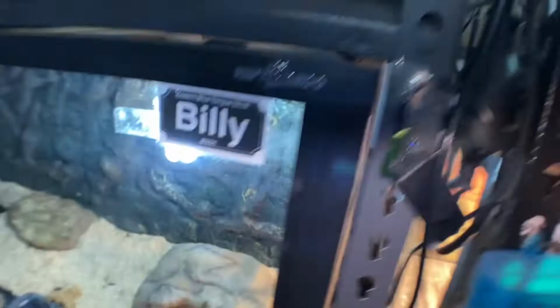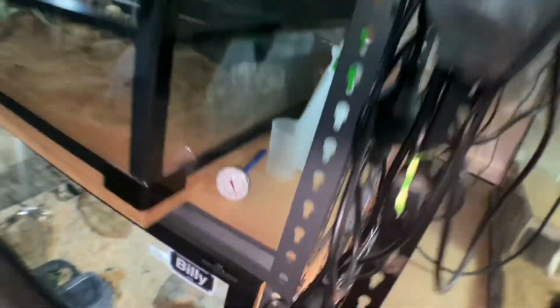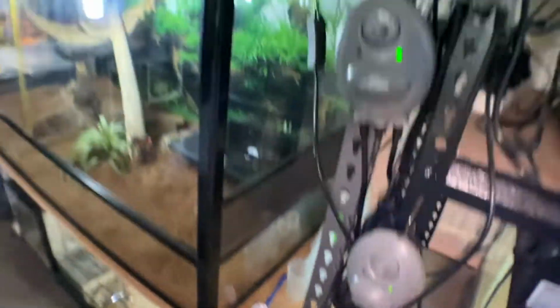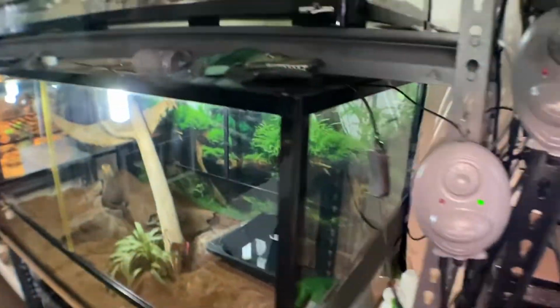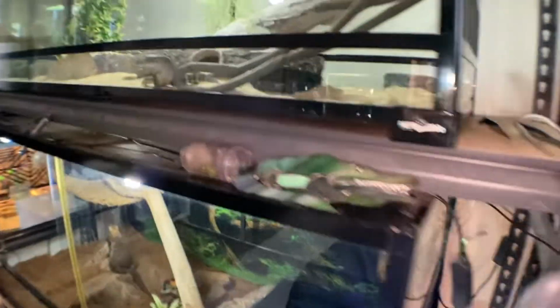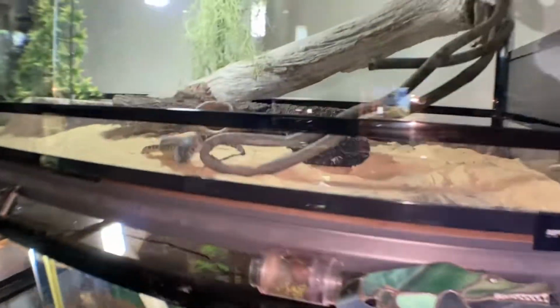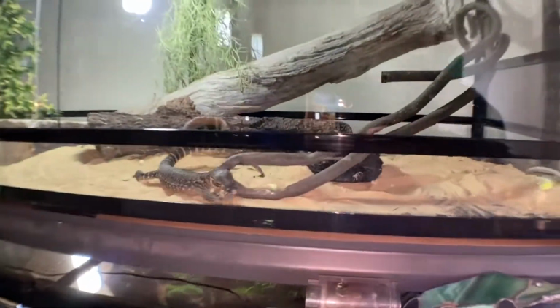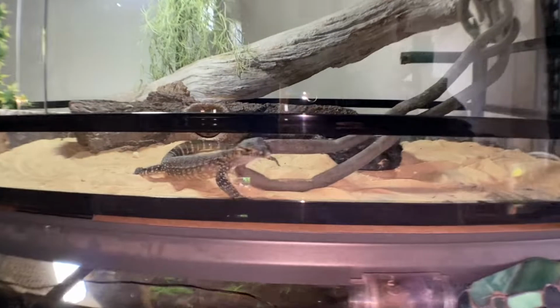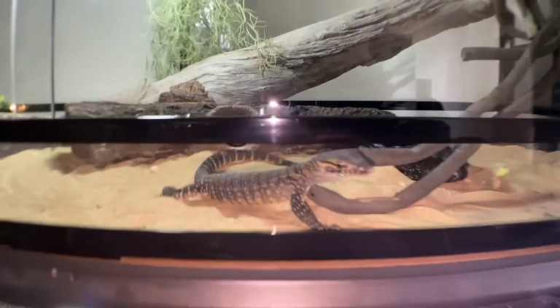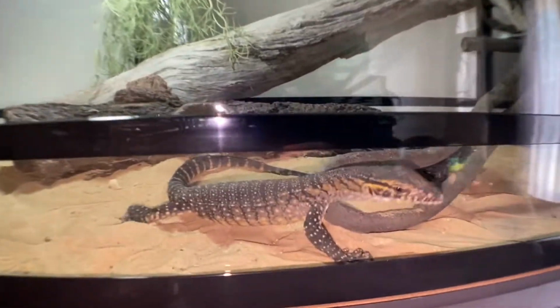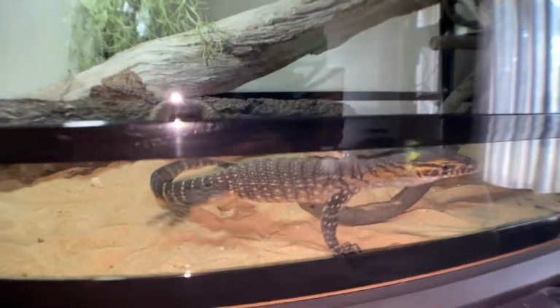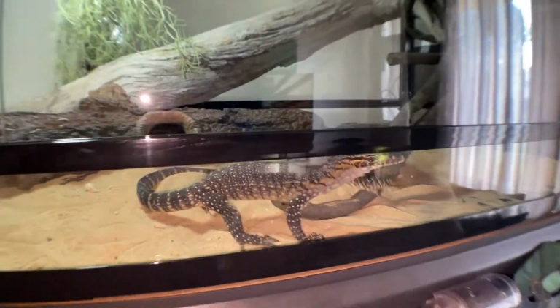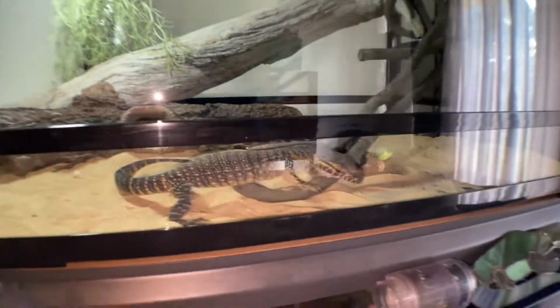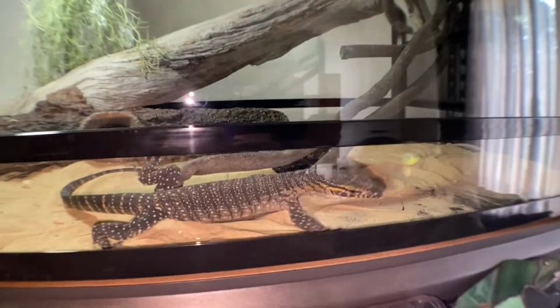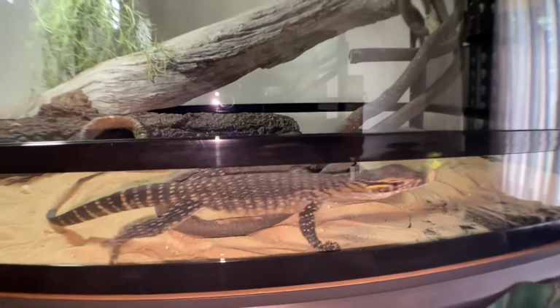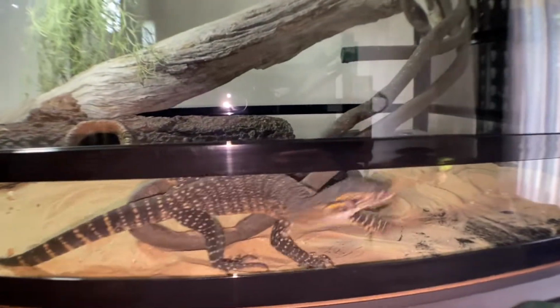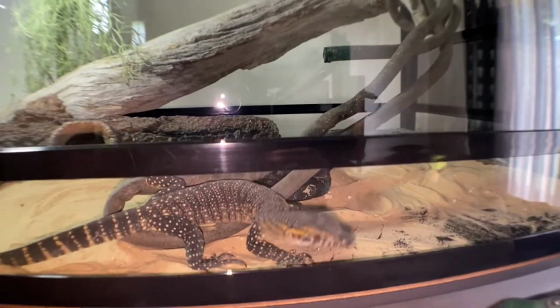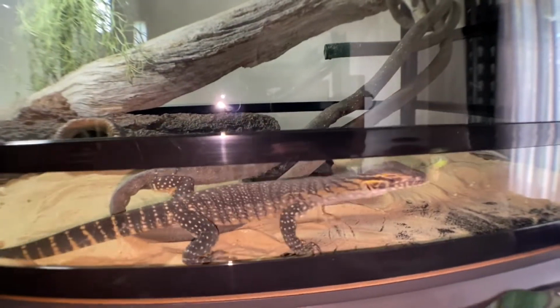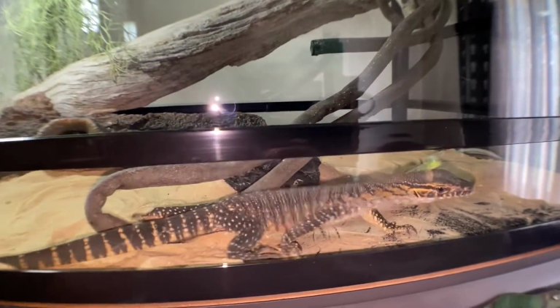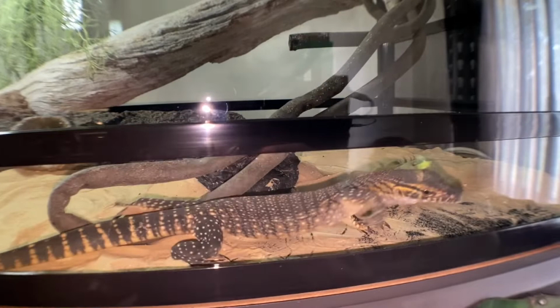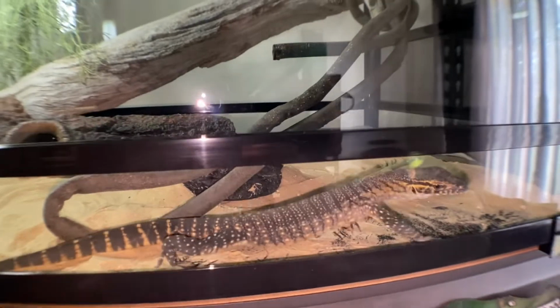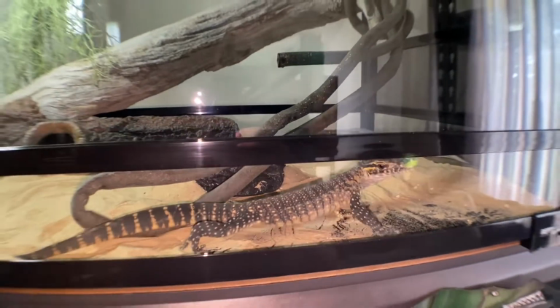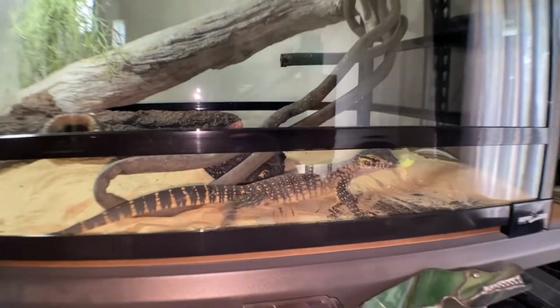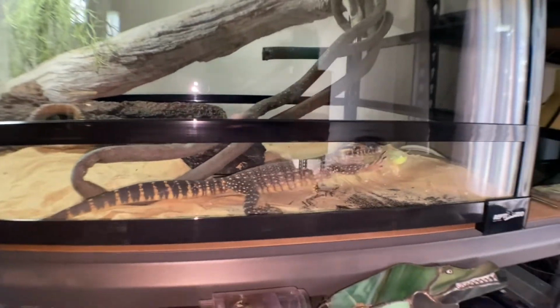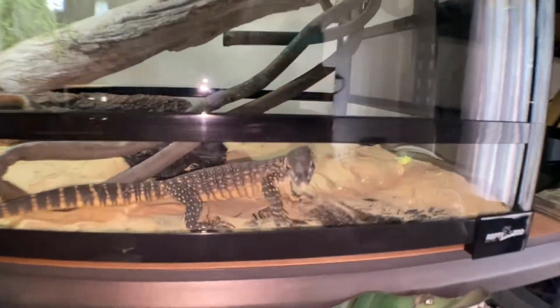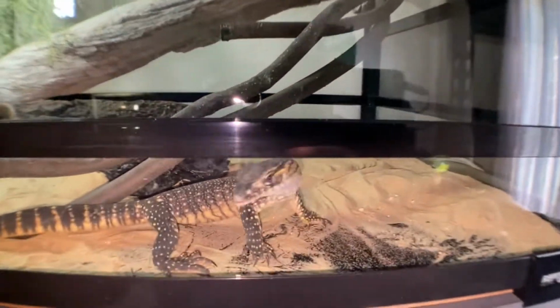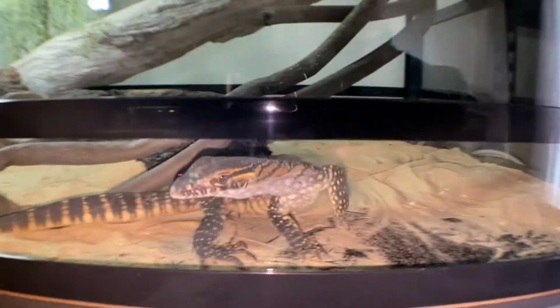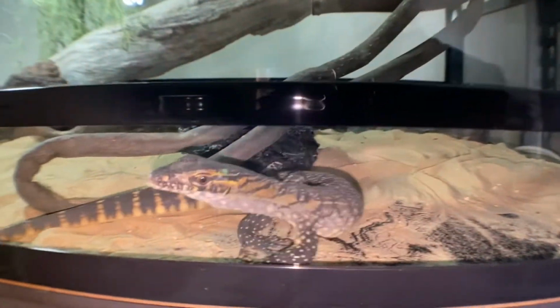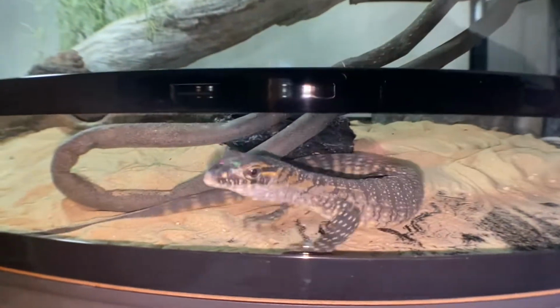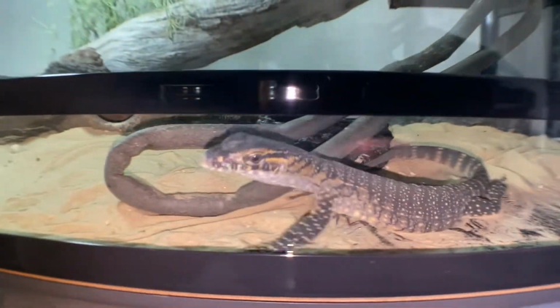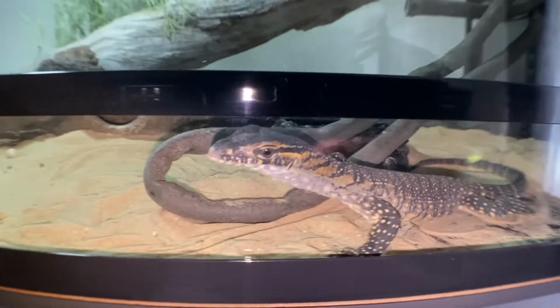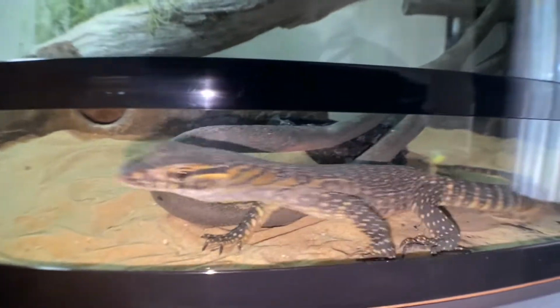That's it for today's video, guys. I hope you enjoyed it. Thank you guys for watching. Hope you guys like how the room looks now, and hopefully you get some ideas on how to keep your reptiles. Thanks for watching, and I'll see you all in another video.